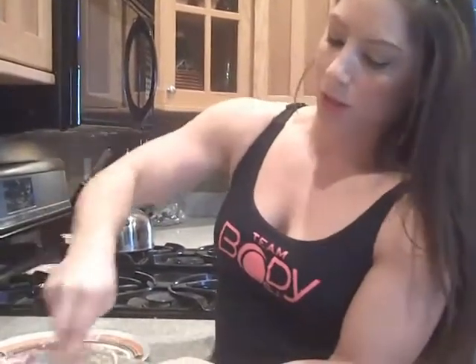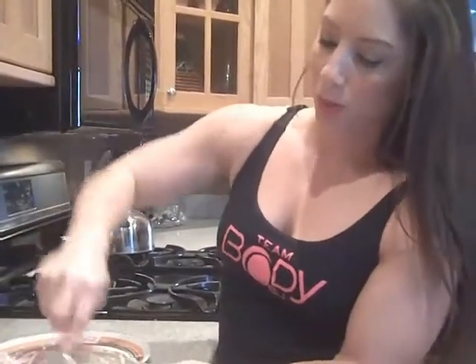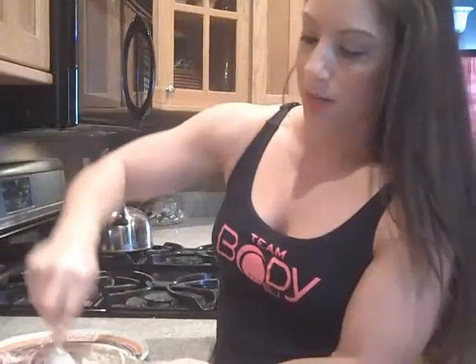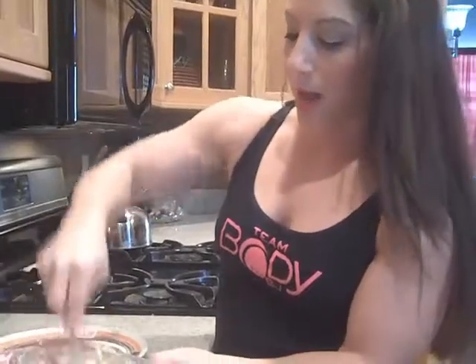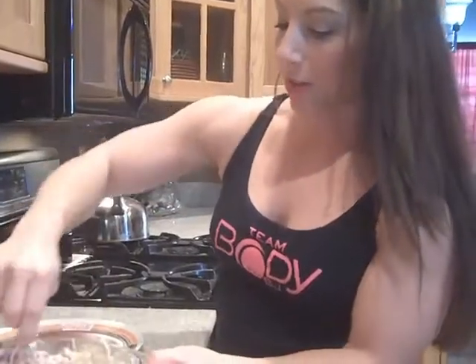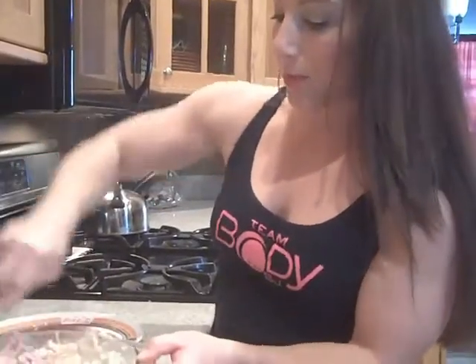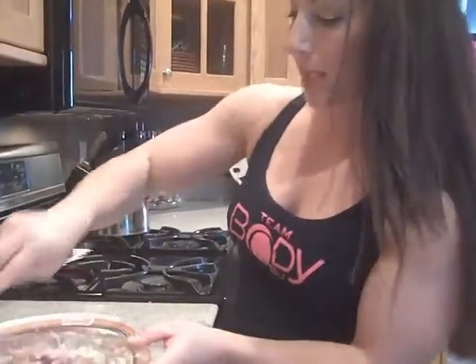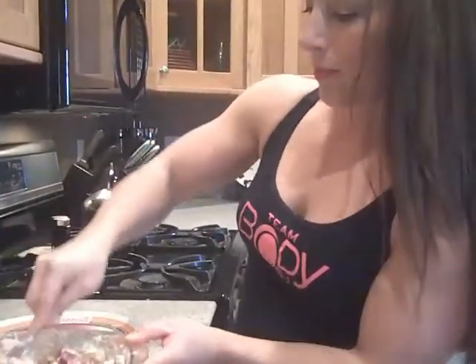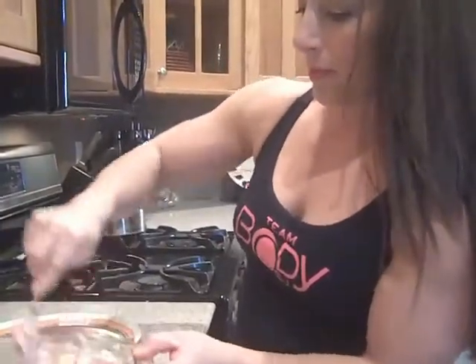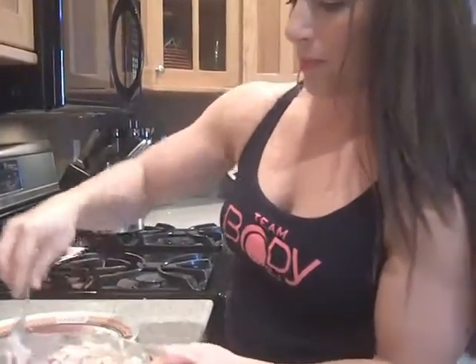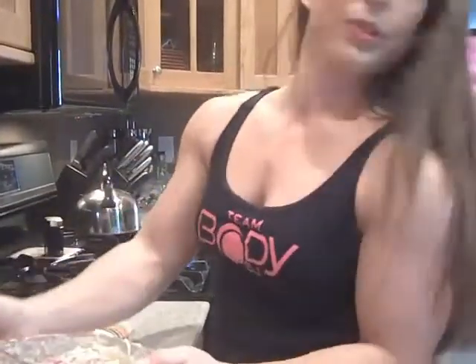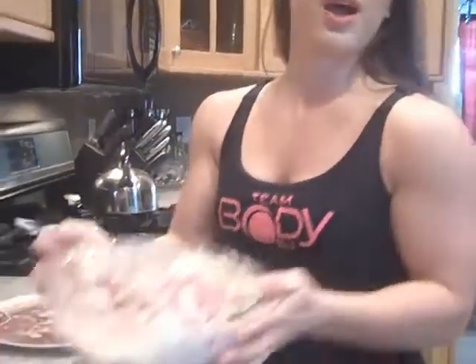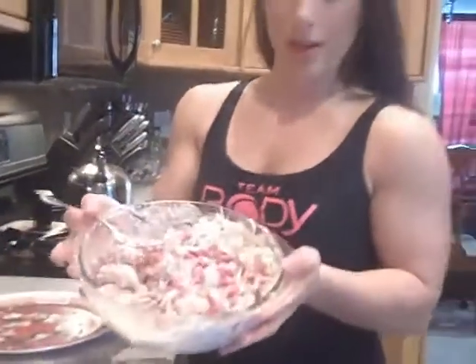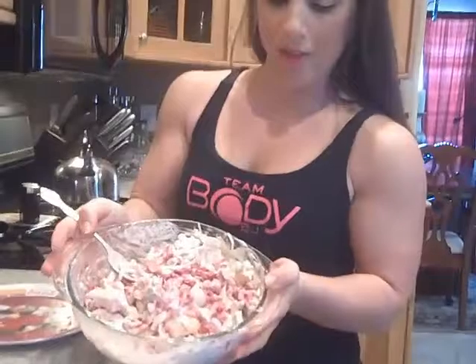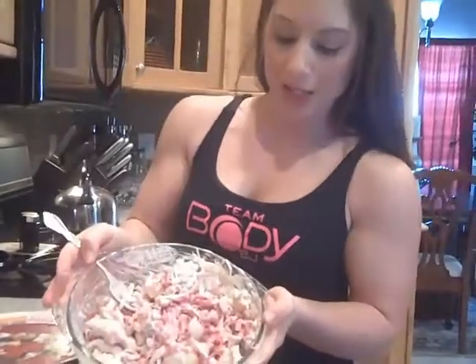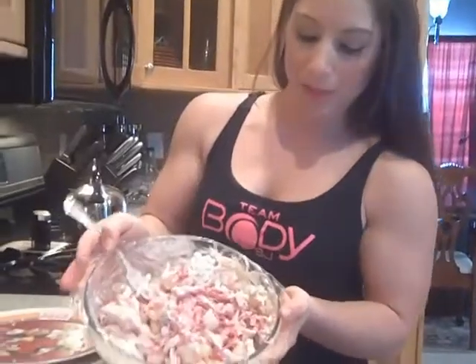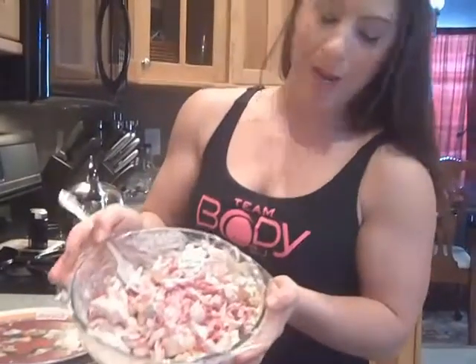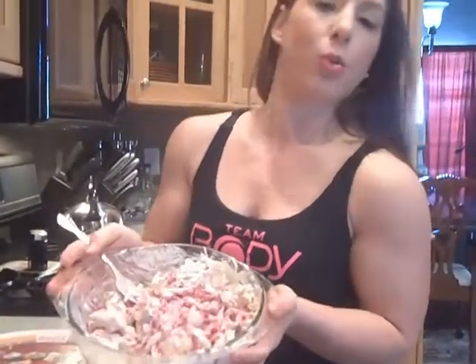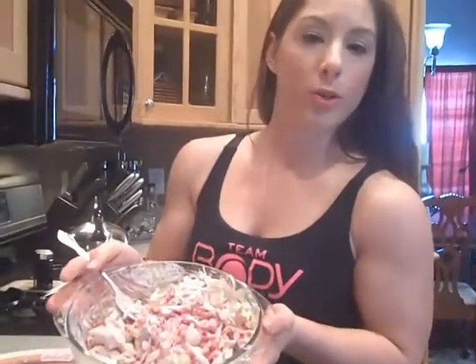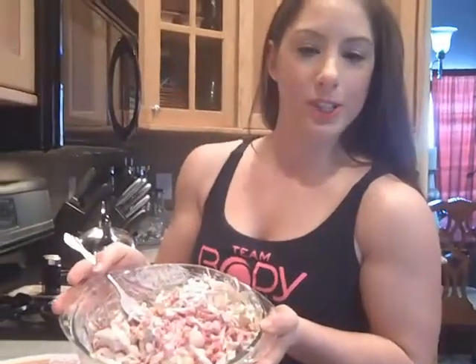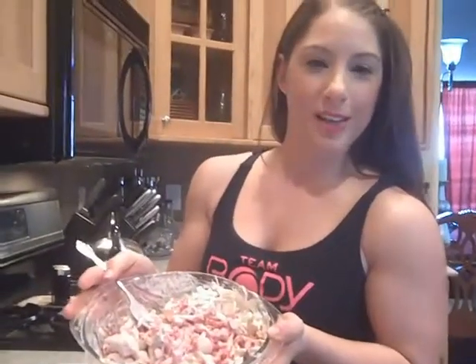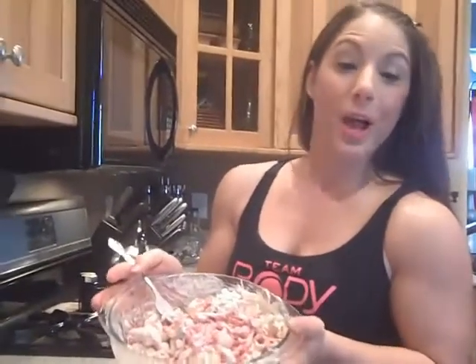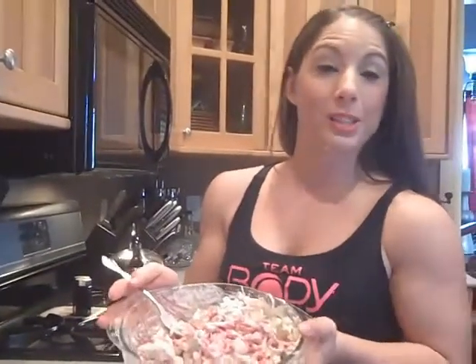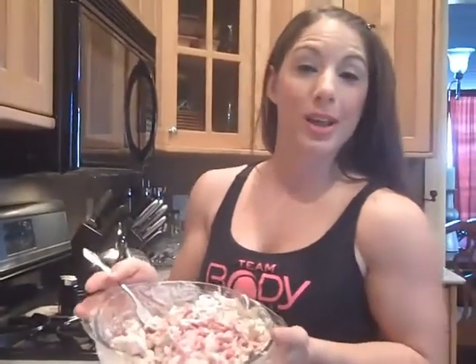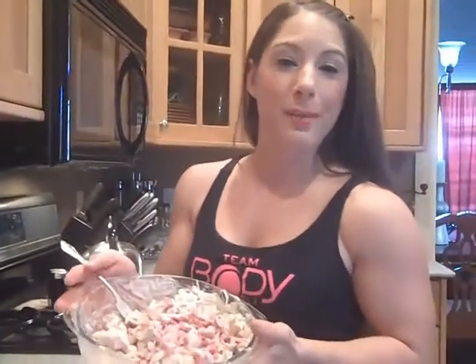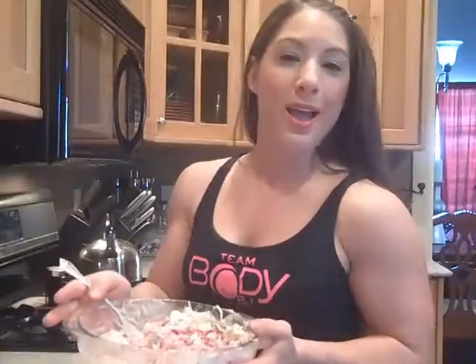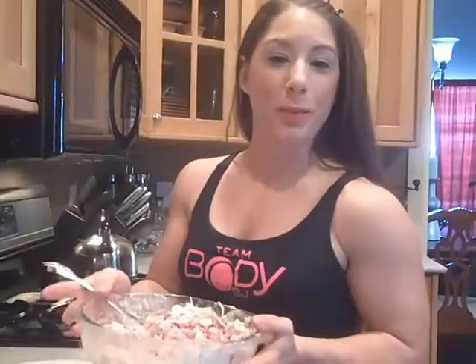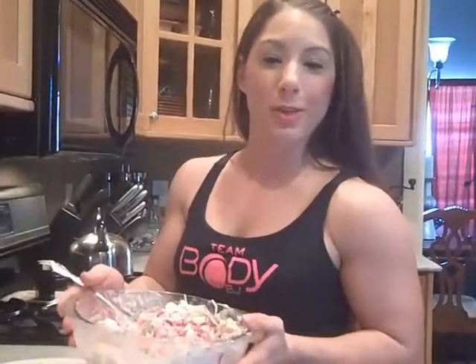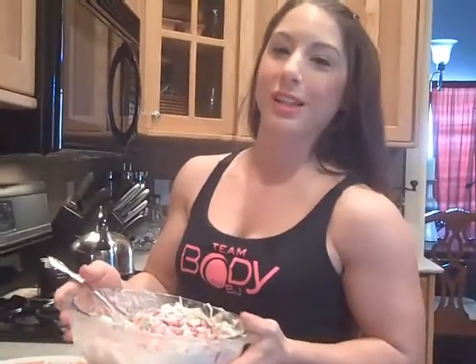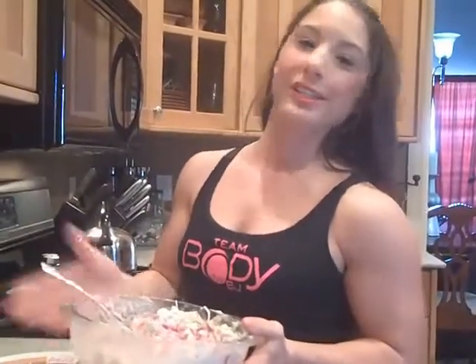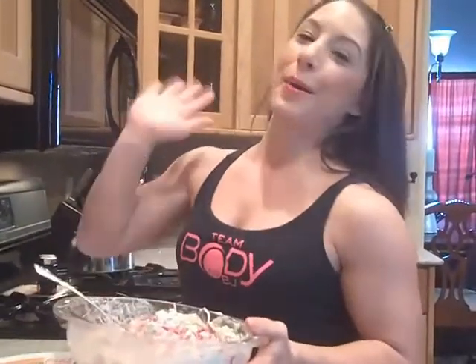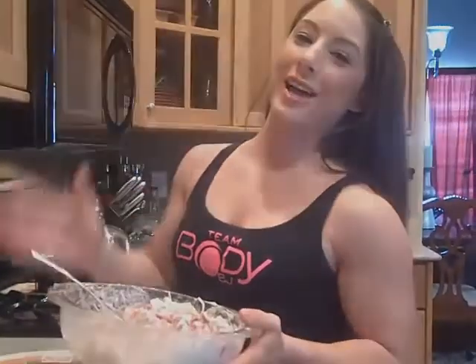Once we're done and everything is mixed up, you have a fantastic, healthy Waldorf Chicken Salad. I hope you guys enjoy it. Let me know and I'll be seeing you on the next edition. Bye now!